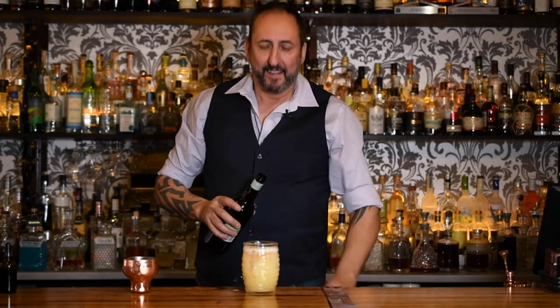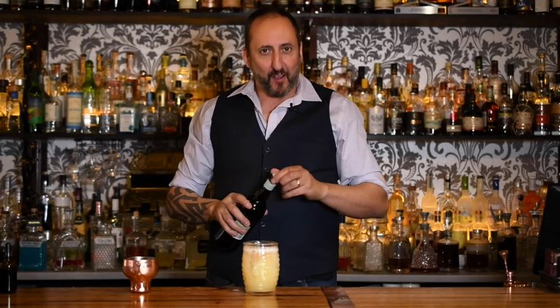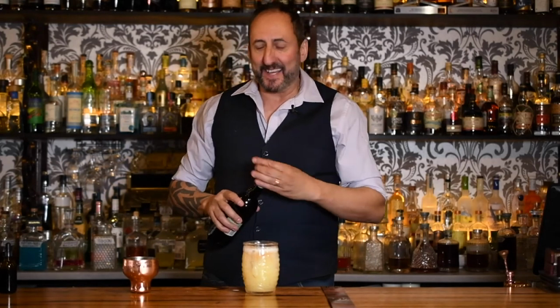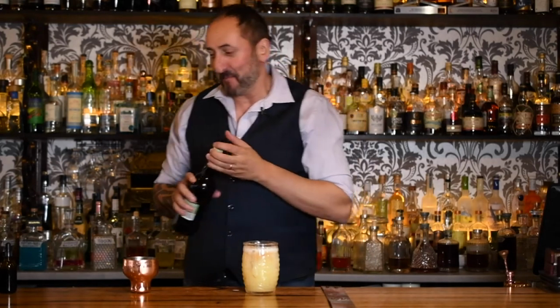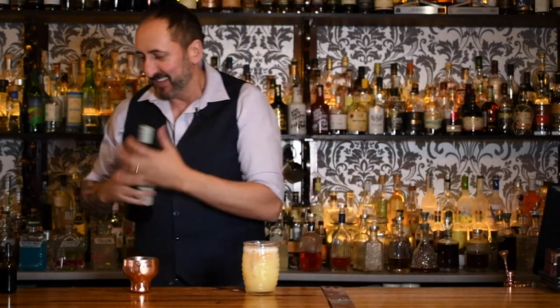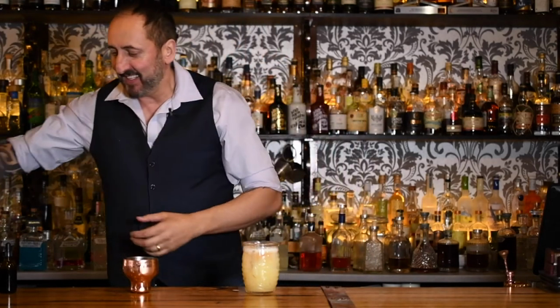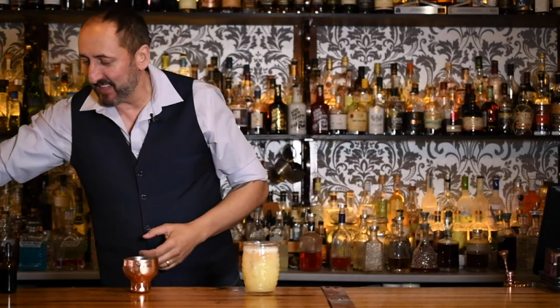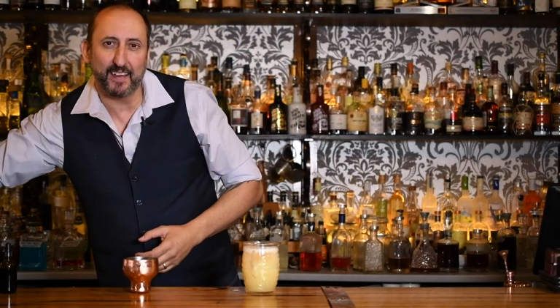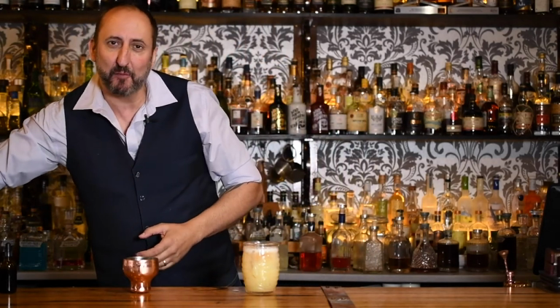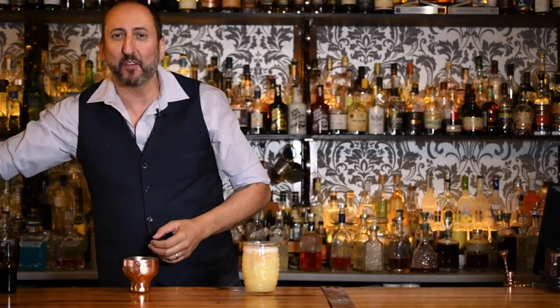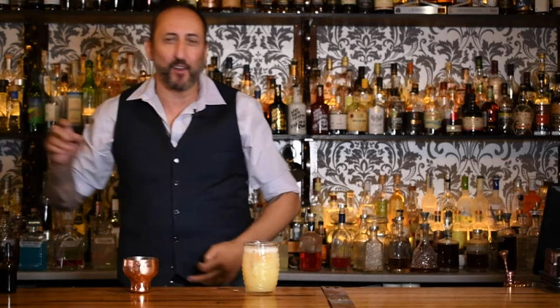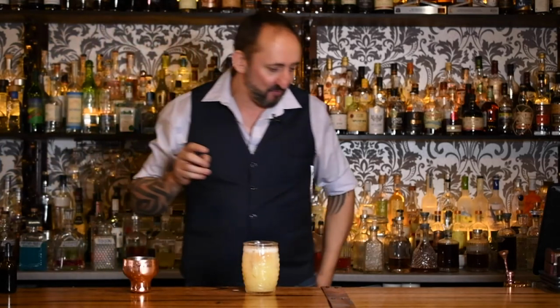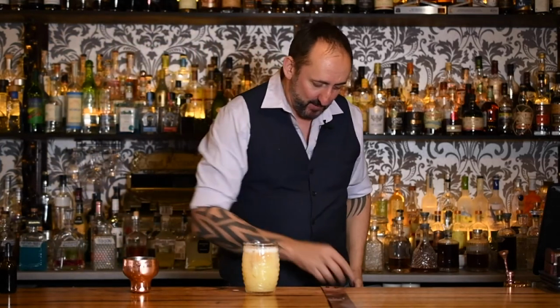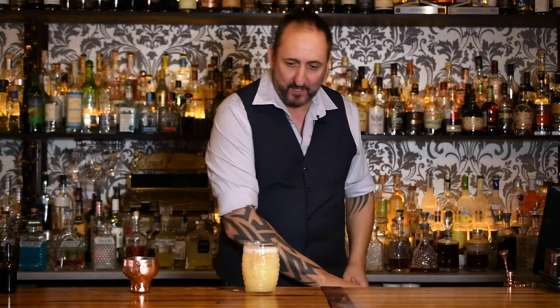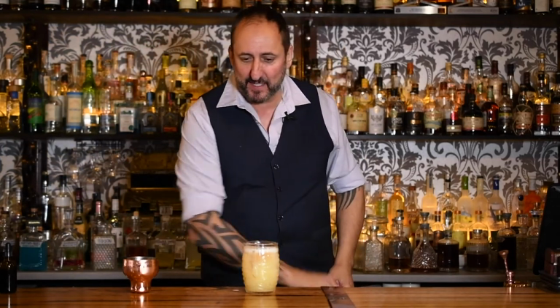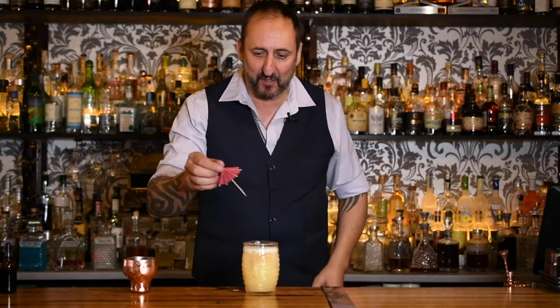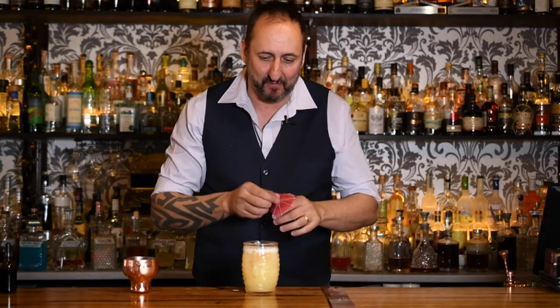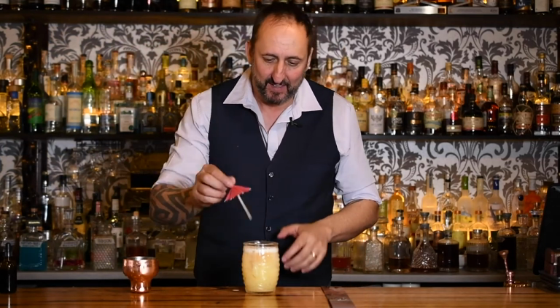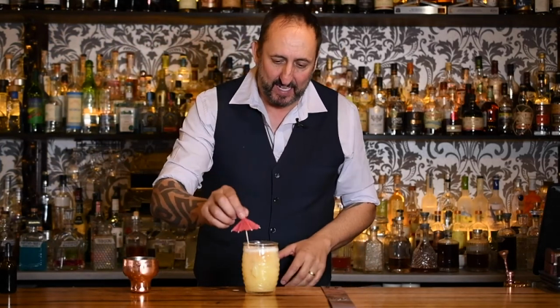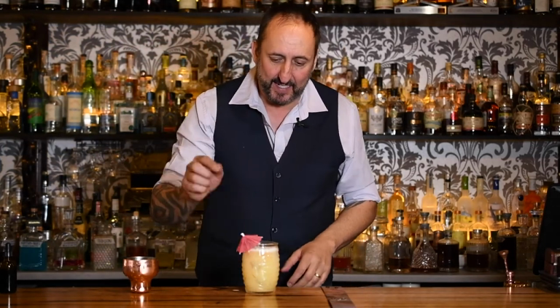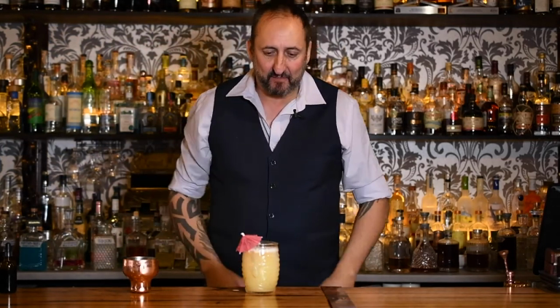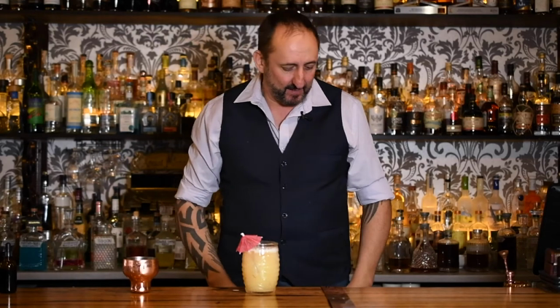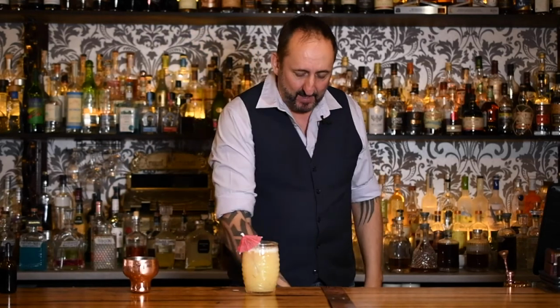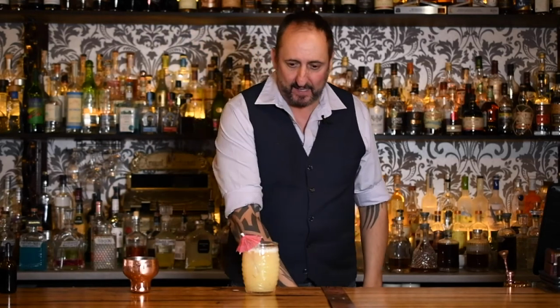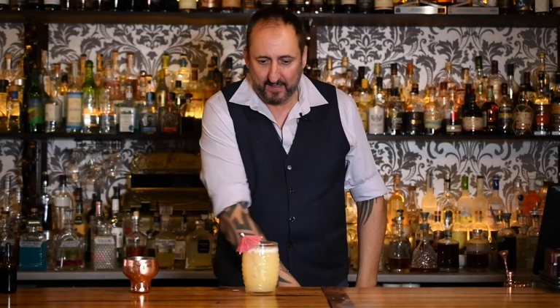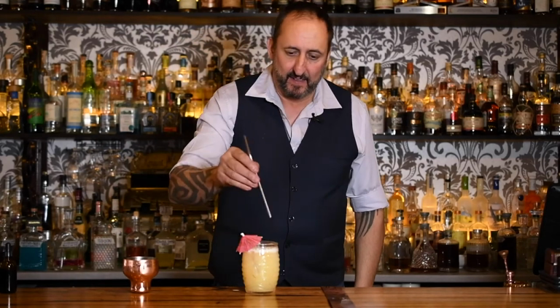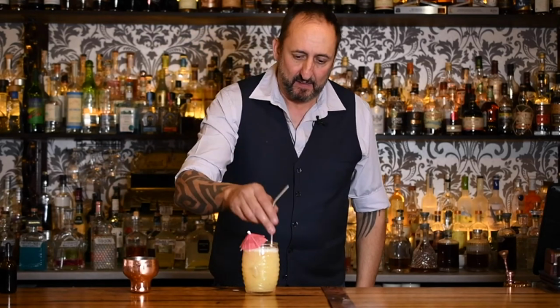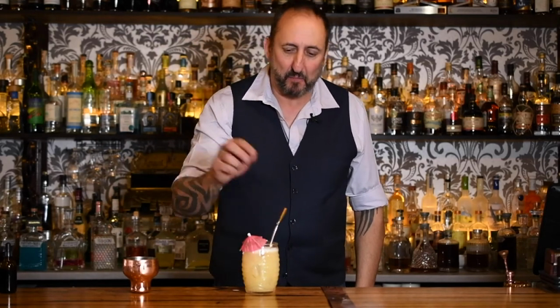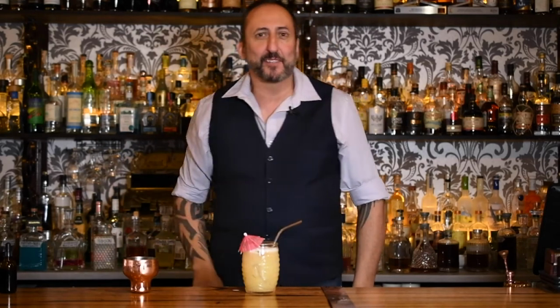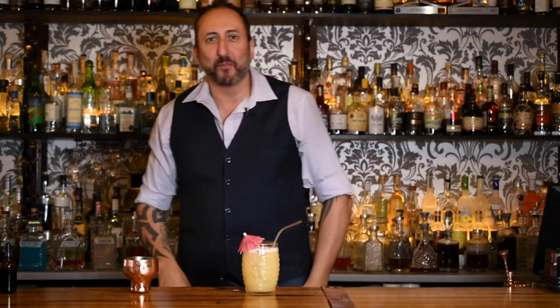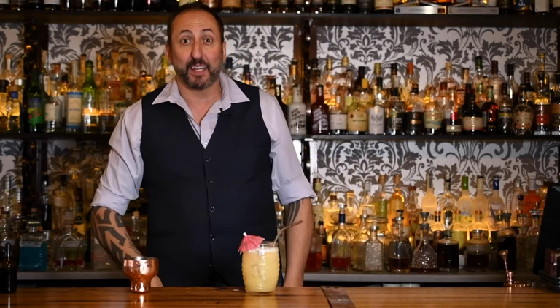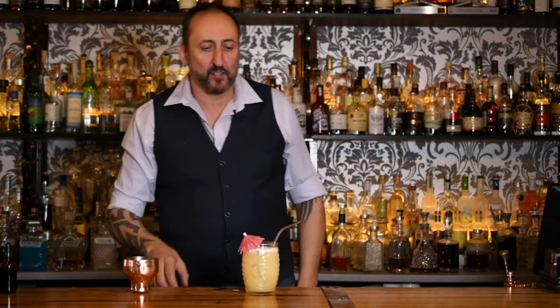The Fog Cutter. I think it would make you foggy rather than cut the fog by the time you finish this. I'm just going to do a little garnish there and put a metal straw in. I'm going to give this a try.